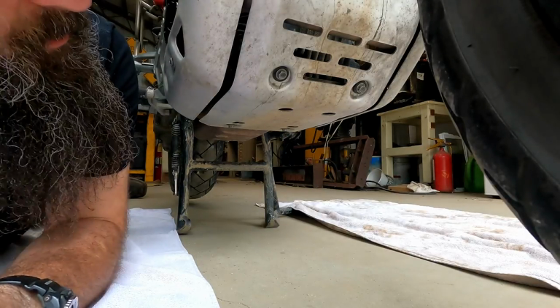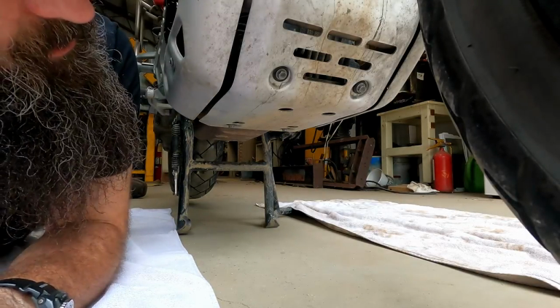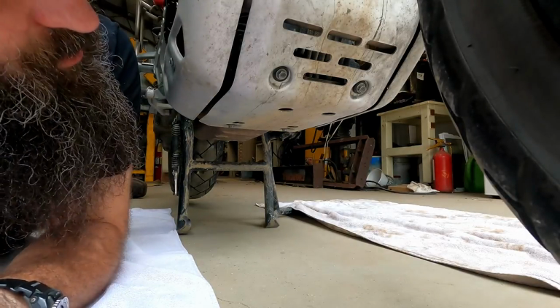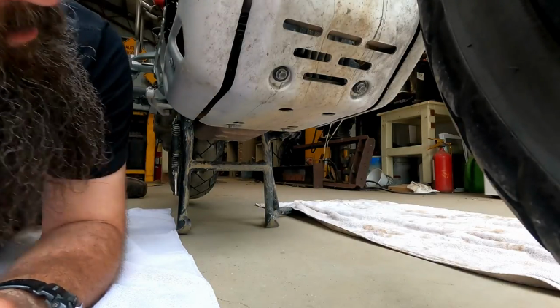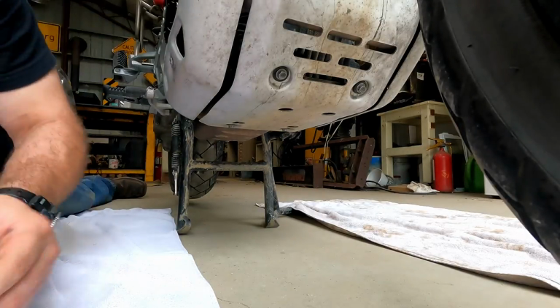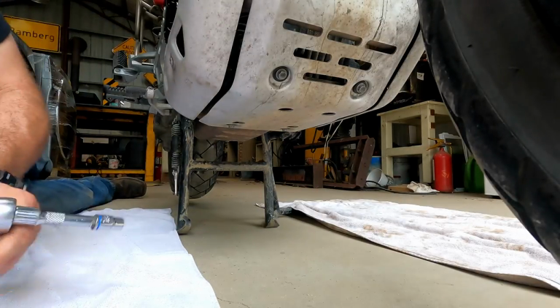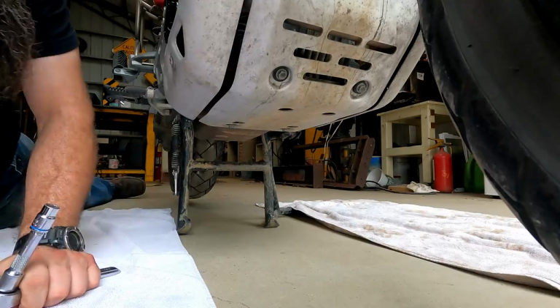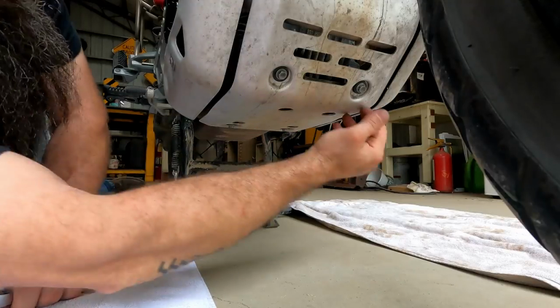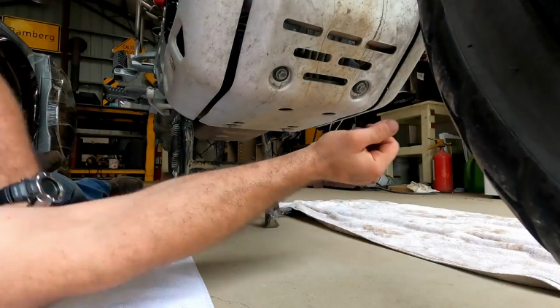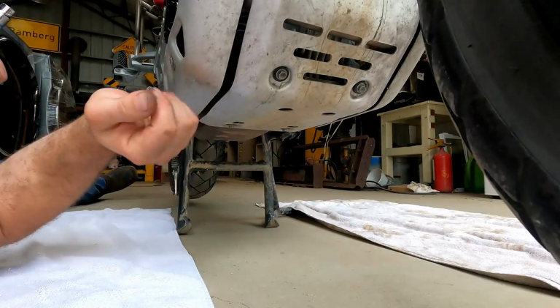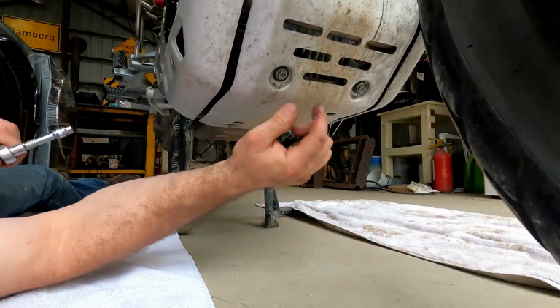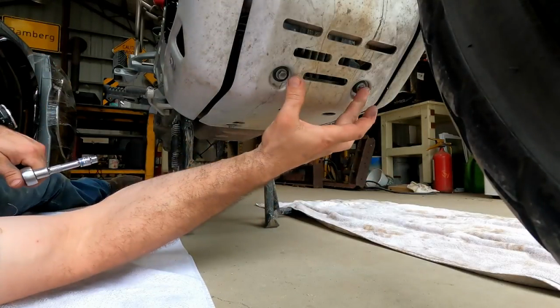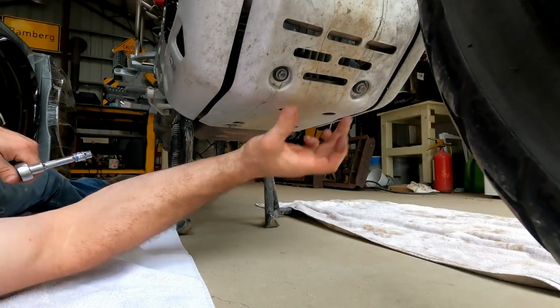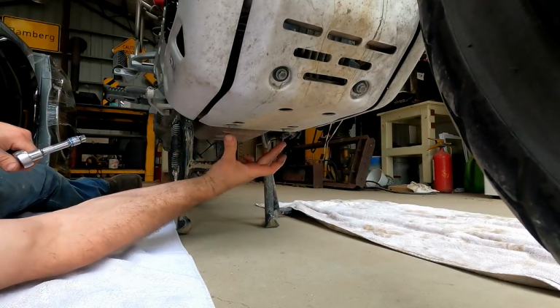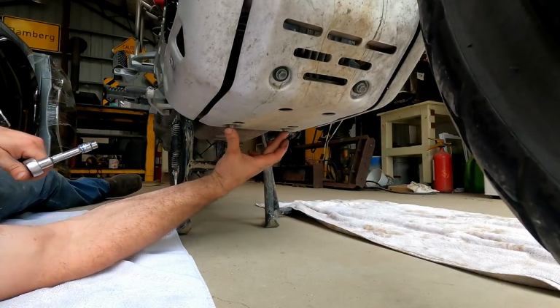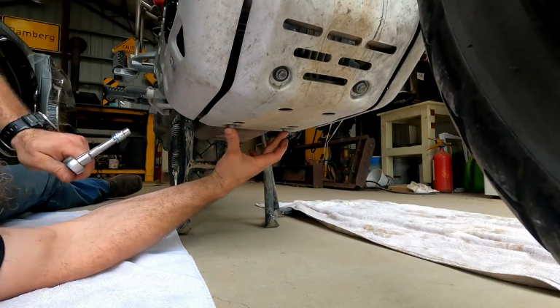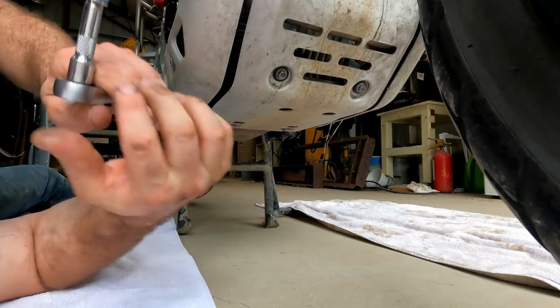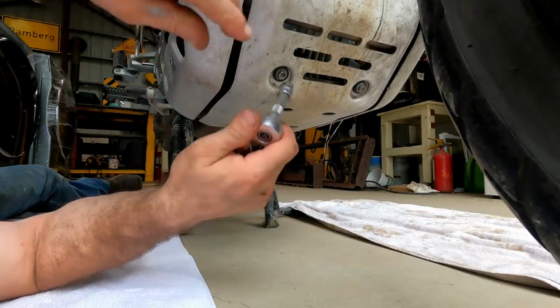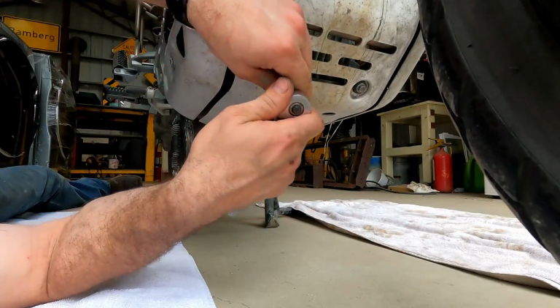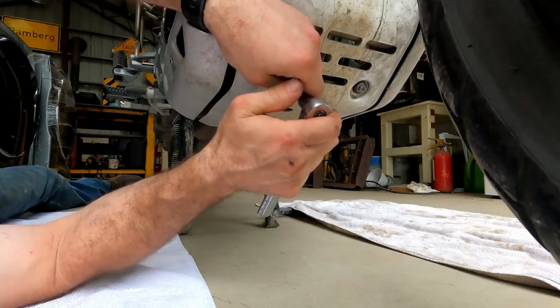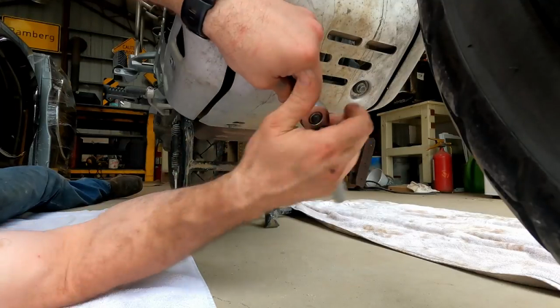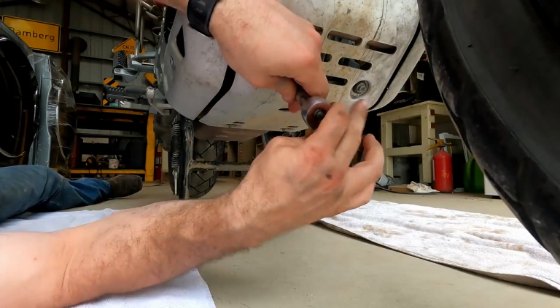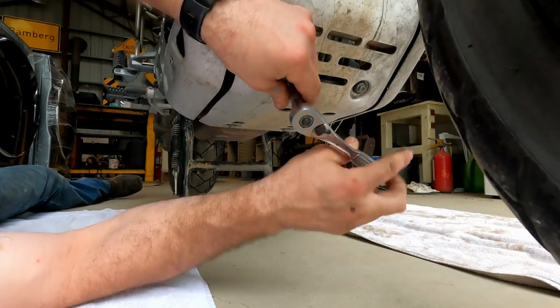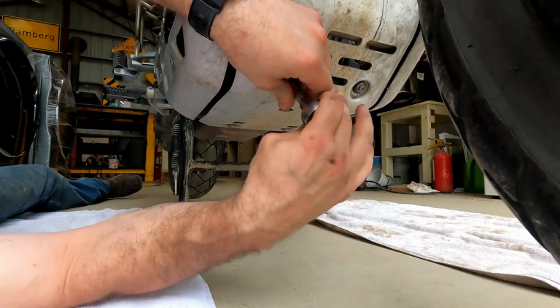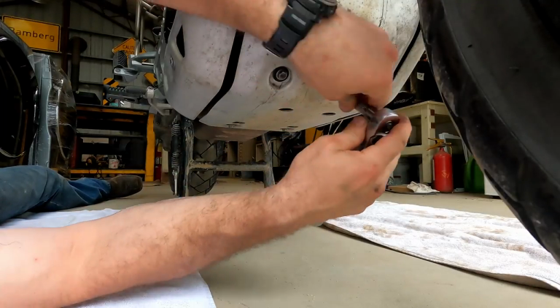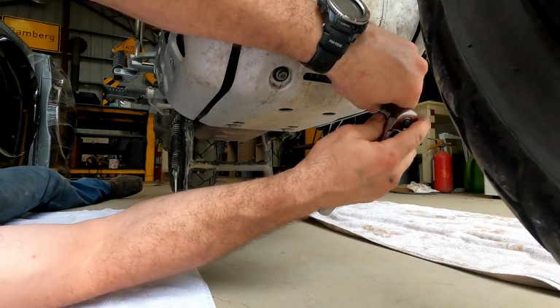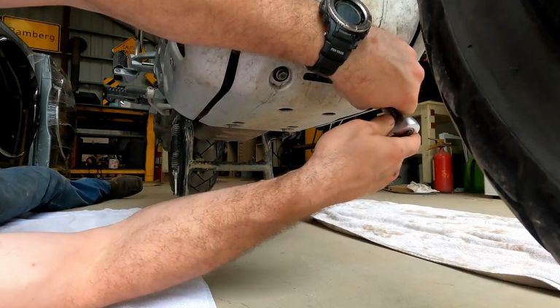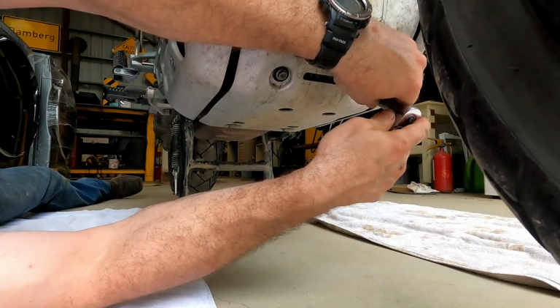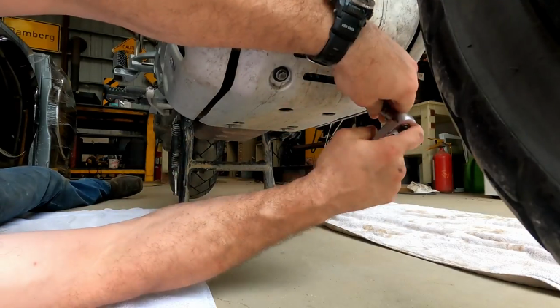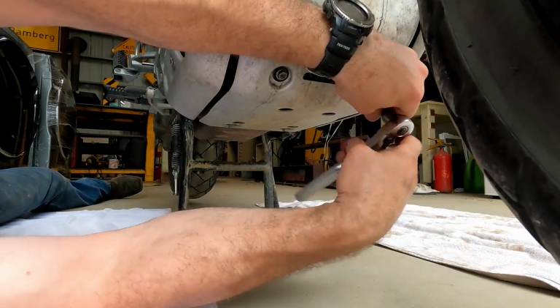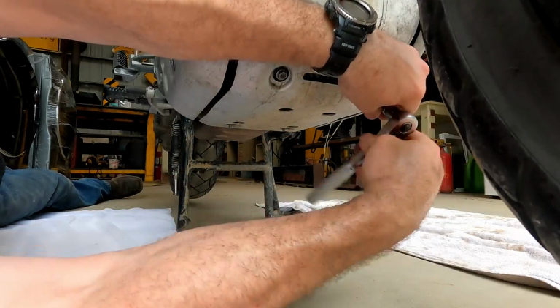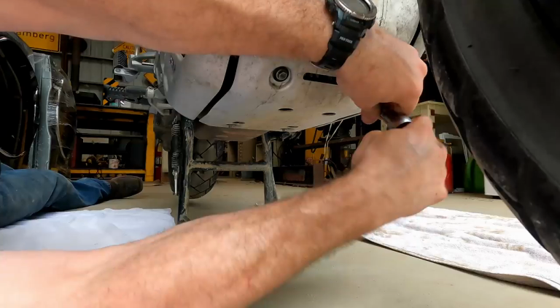First thing we need to do is remove the skid plate. There are two bolts here and two bolts here — they all have a 10 millimeter head on them and are rubber bushing mounted.